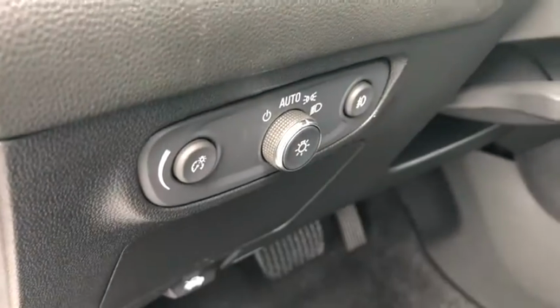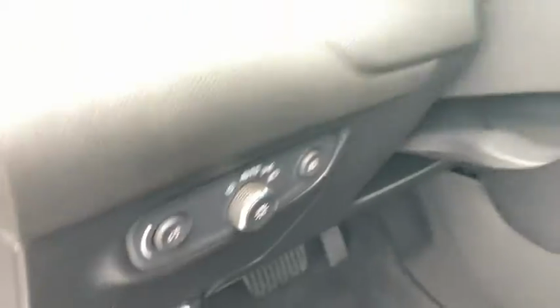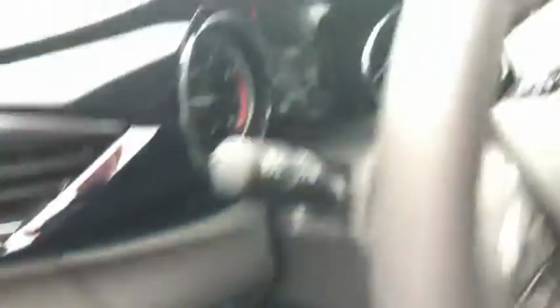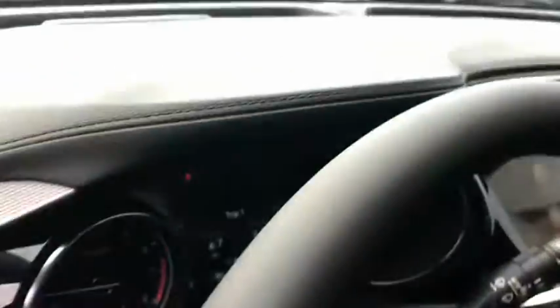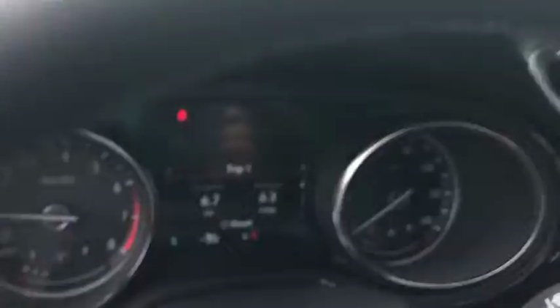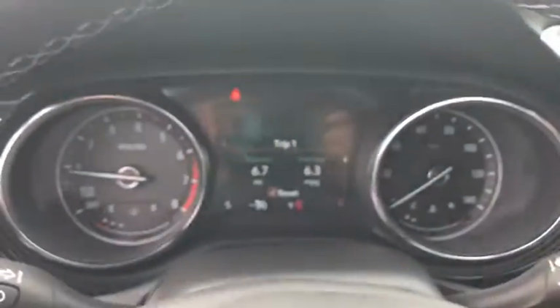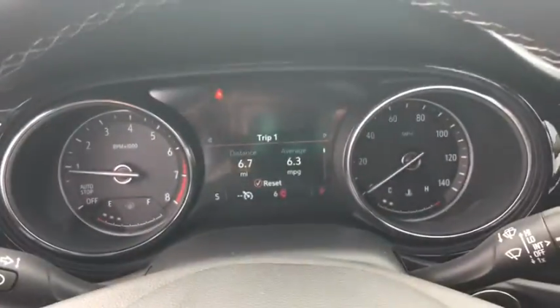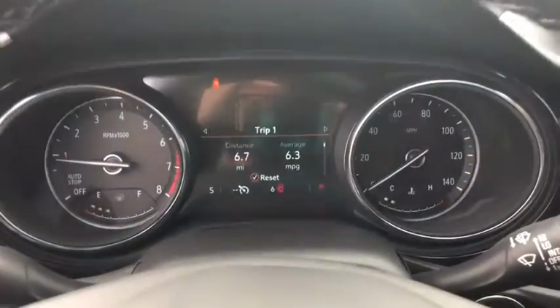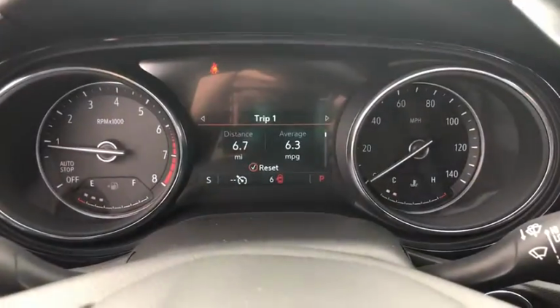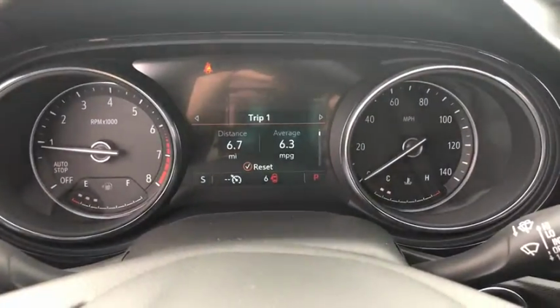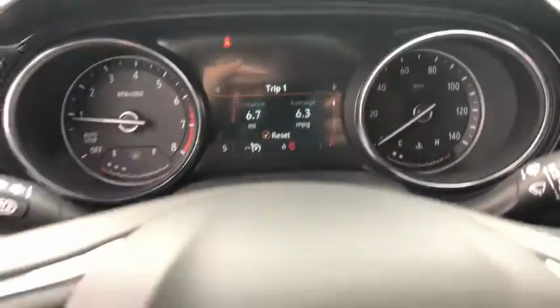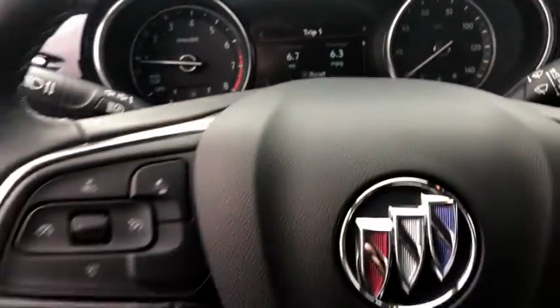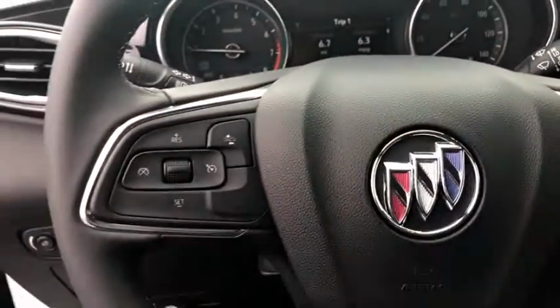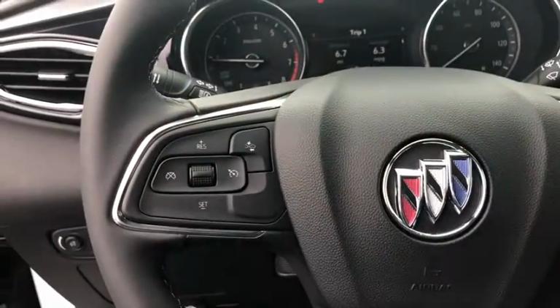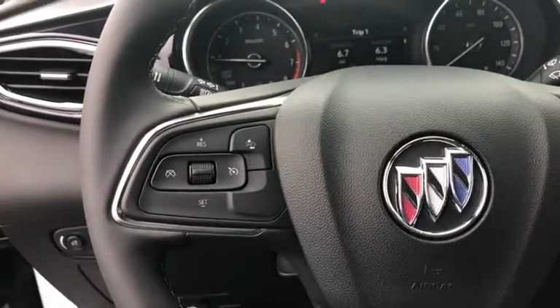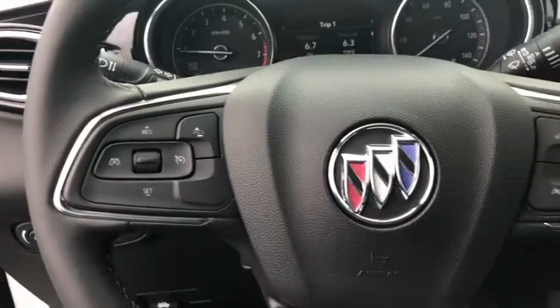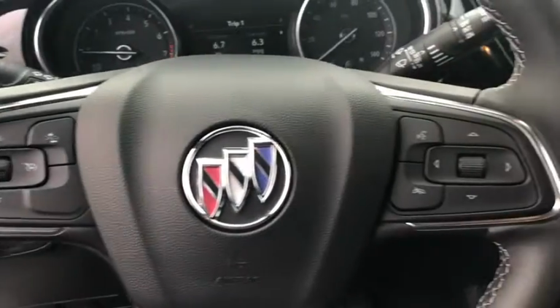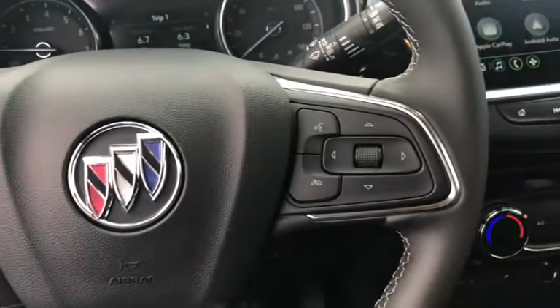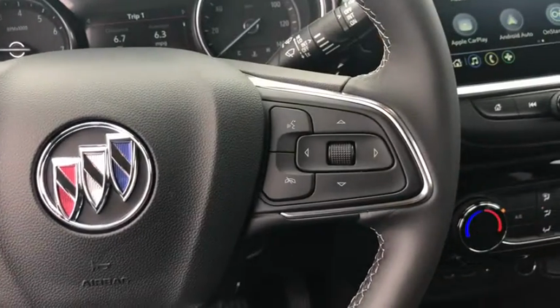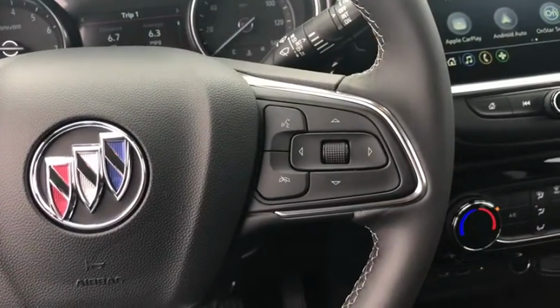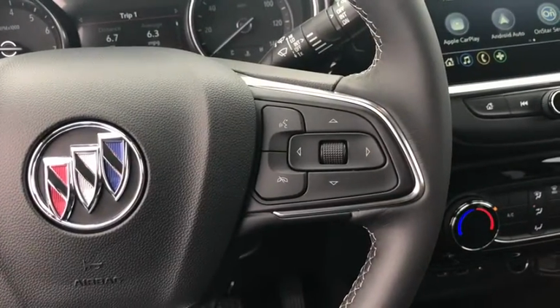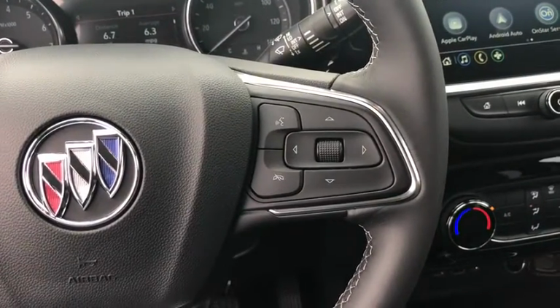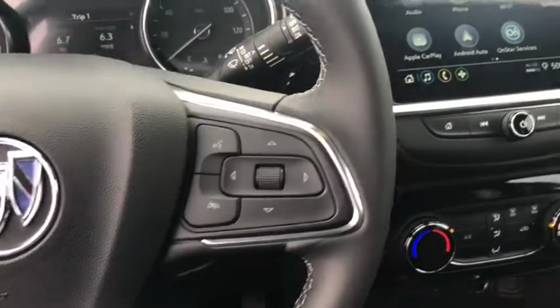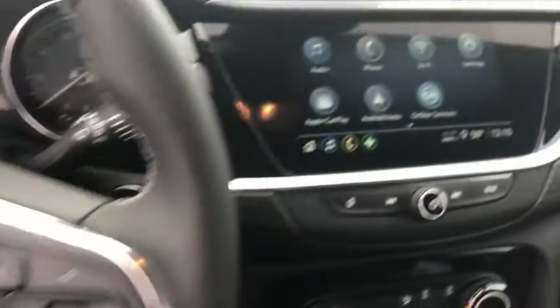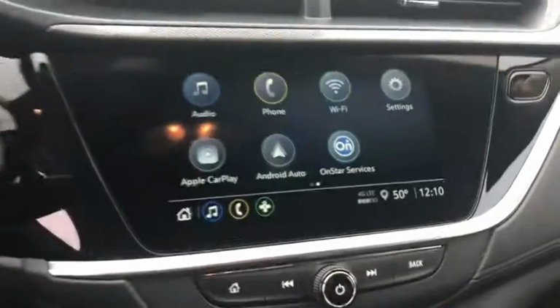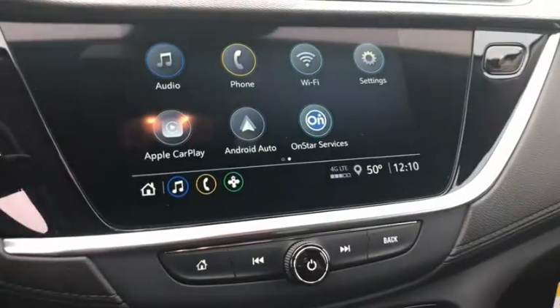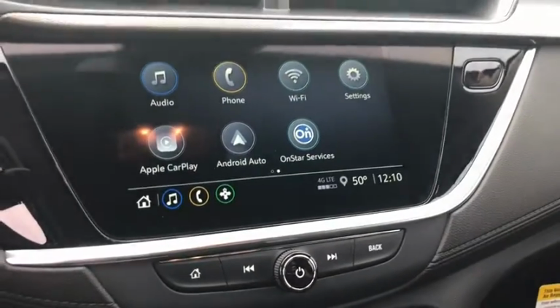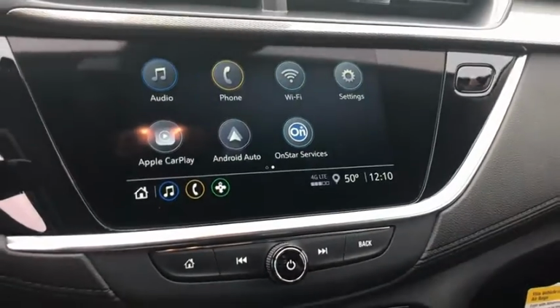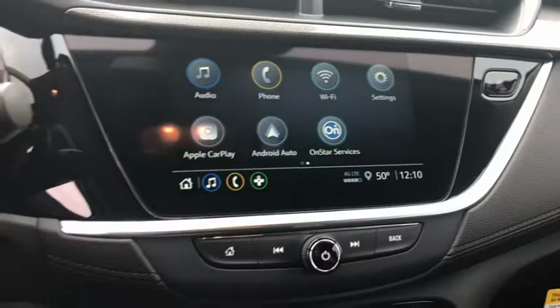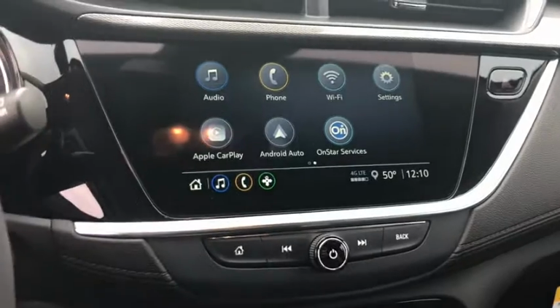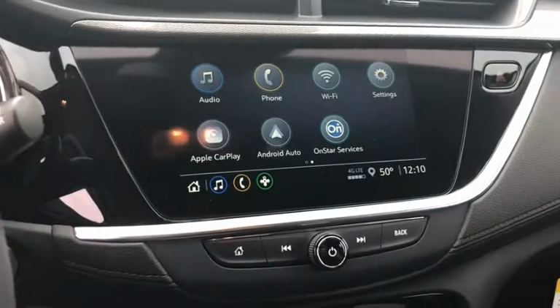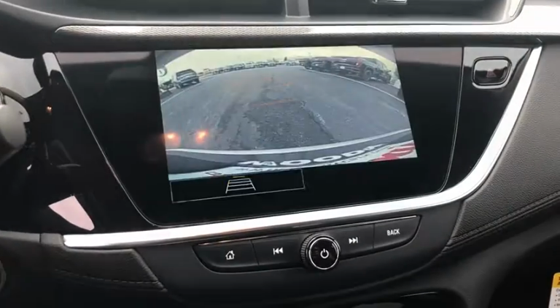Stability control, anti-lock braking system, lane departure warning, backup camera, steering wheel audio controls, keyless entry, traction control, Bluetooth, leather-wrapped steering wheel, adjustable steering wheel.